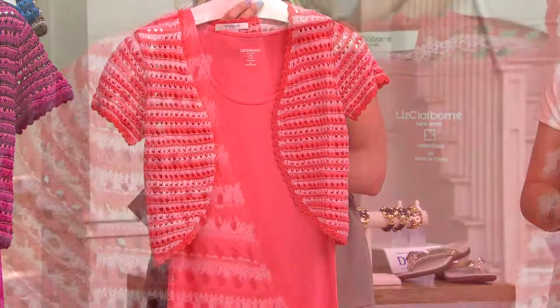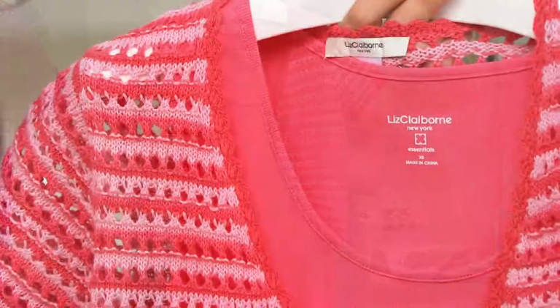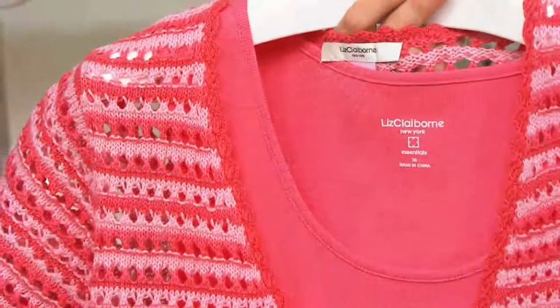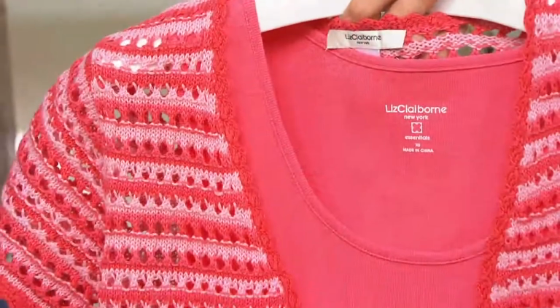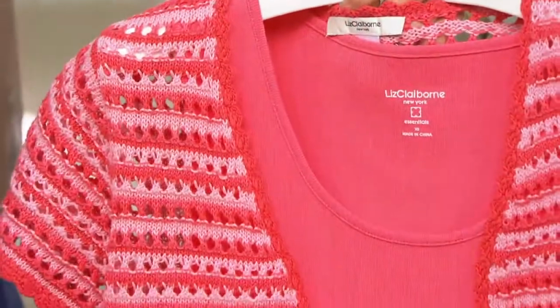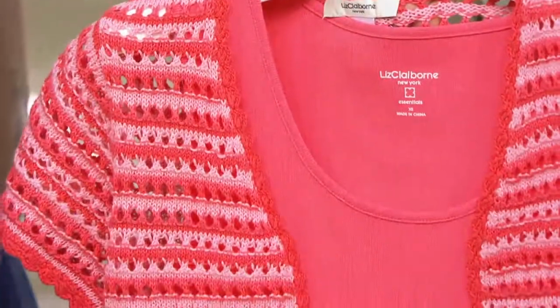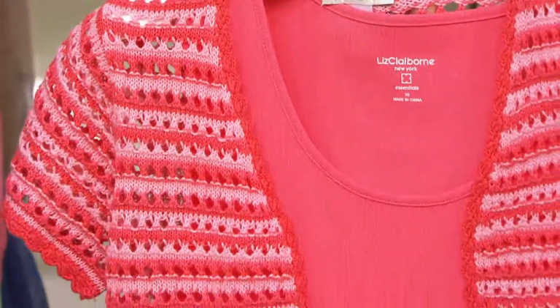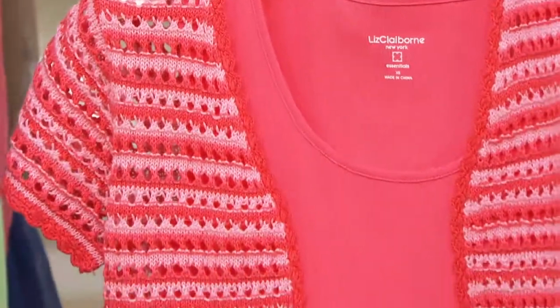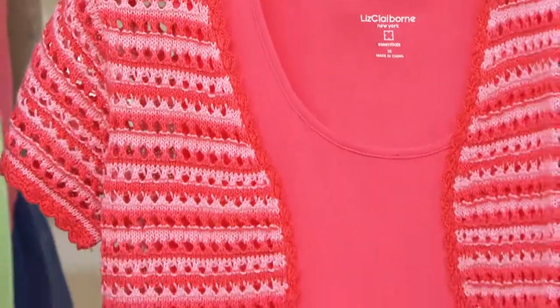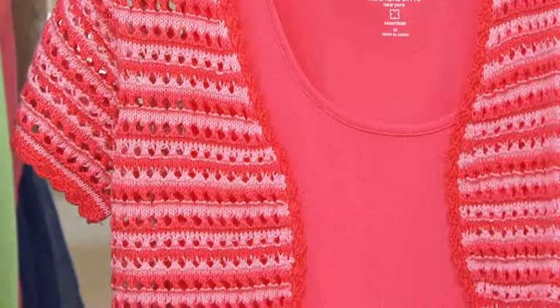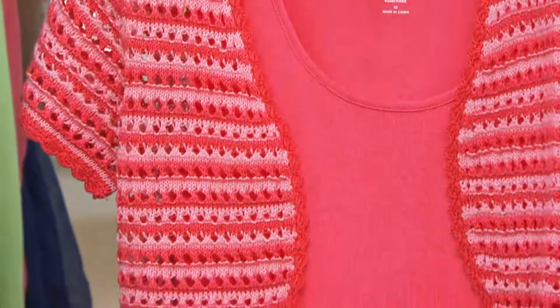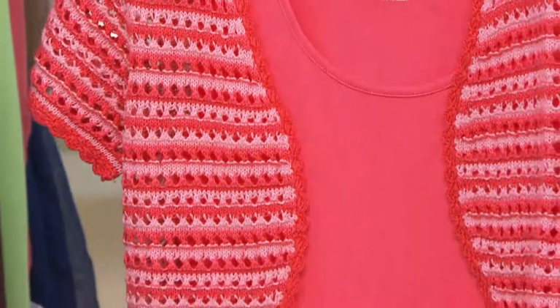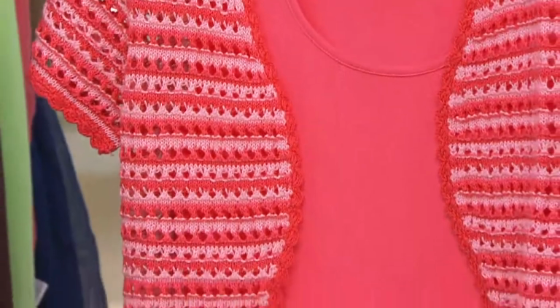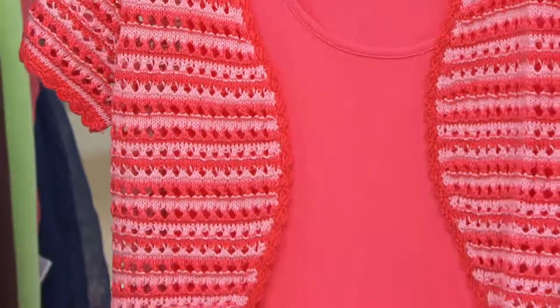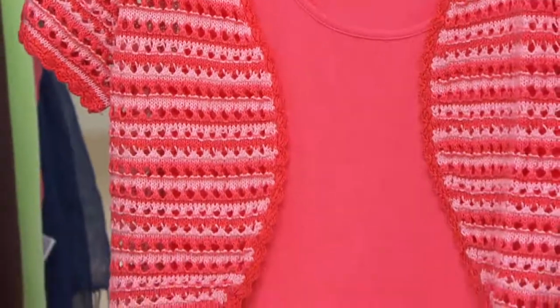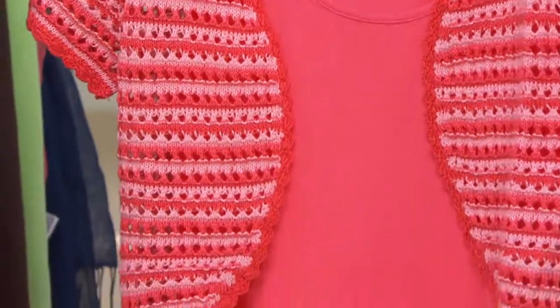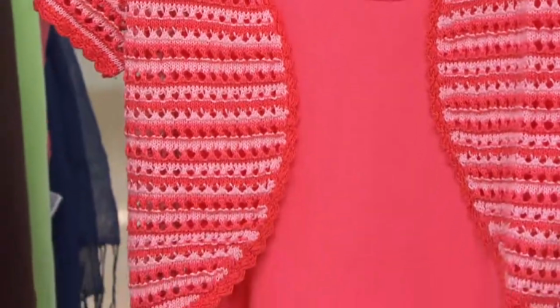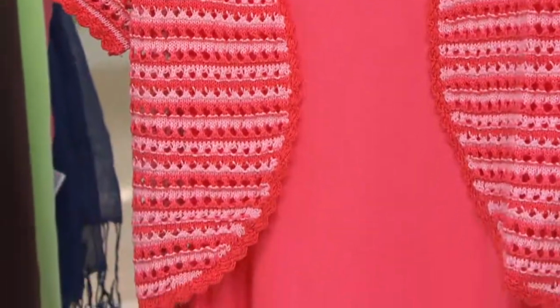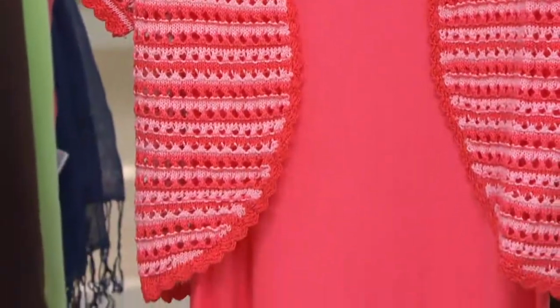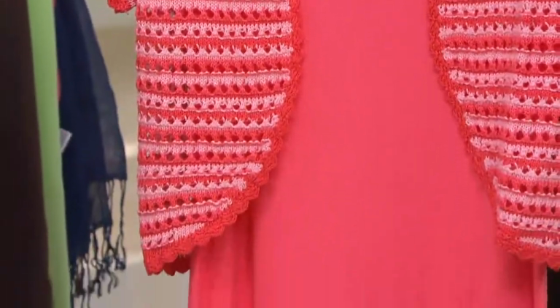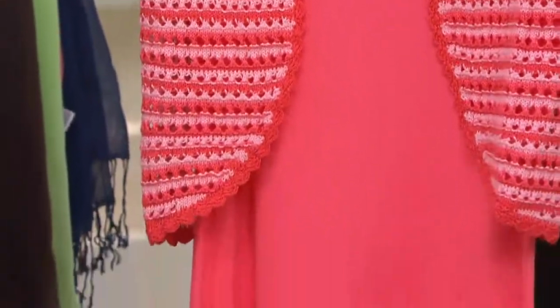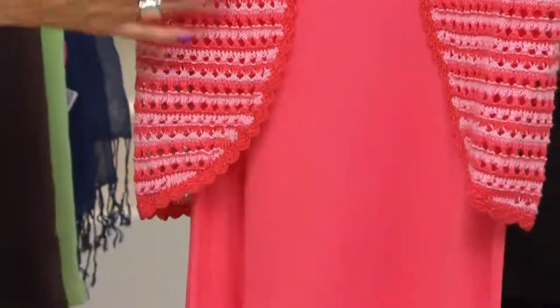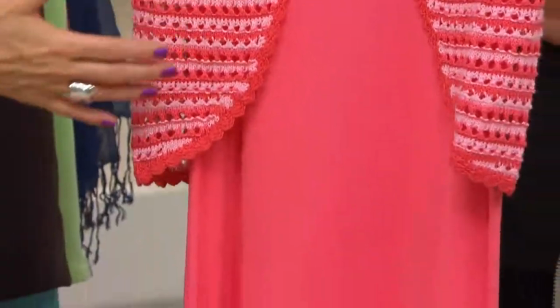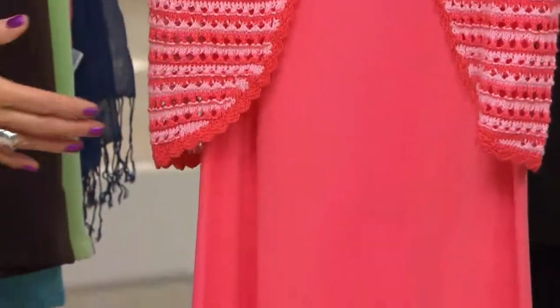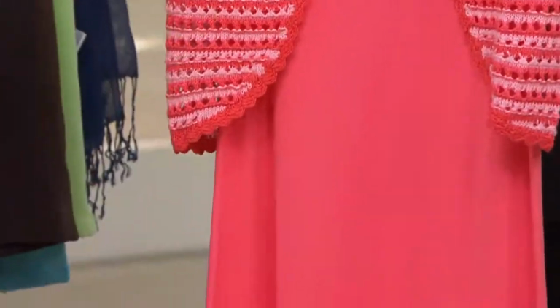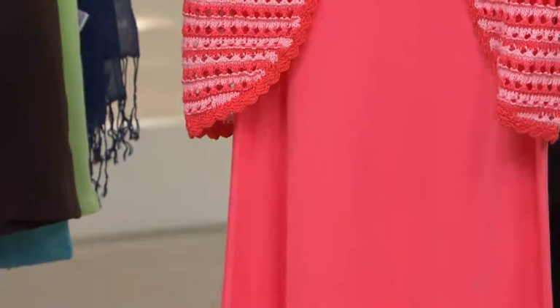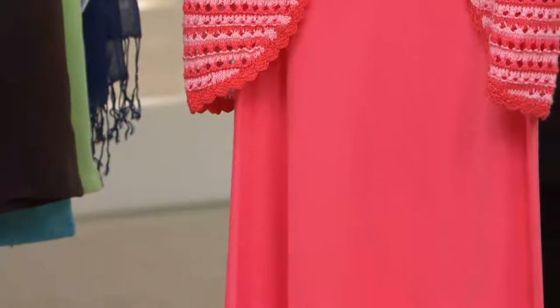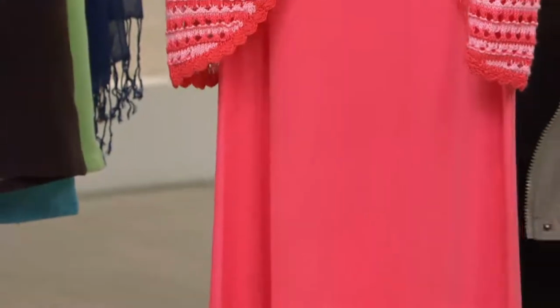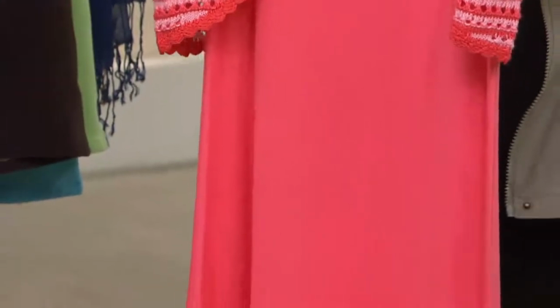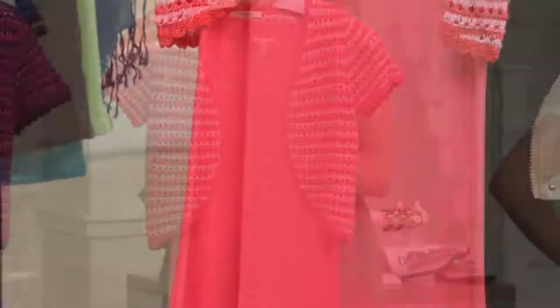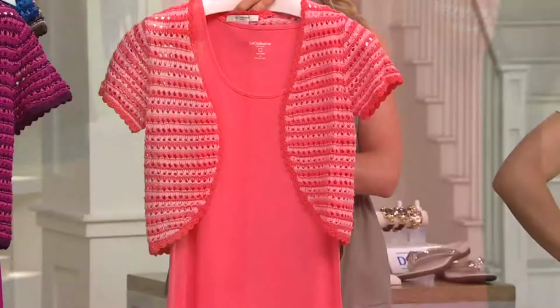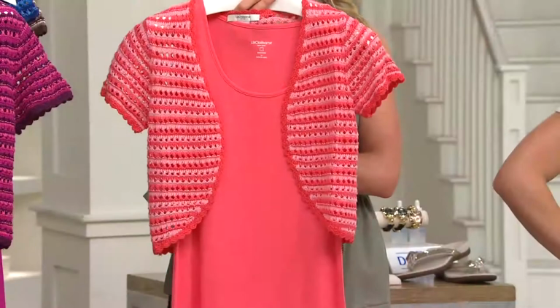Sometimes when you have that empire dress and wear a cardigan it's just too much bulk. But with the release under the bust line, the way this is cut is super flattering and accentuates the waist.